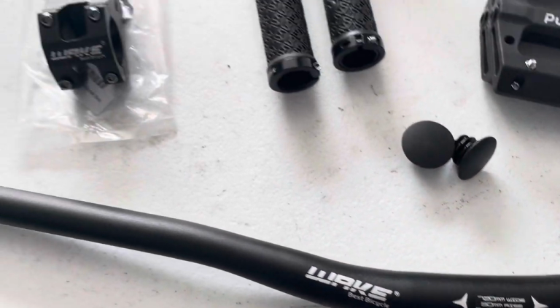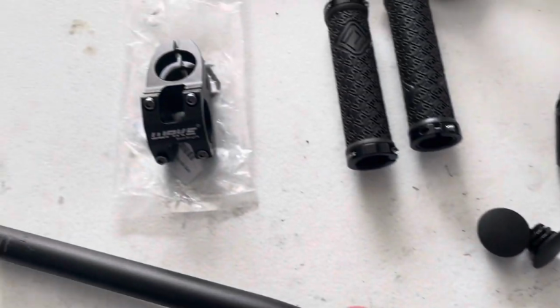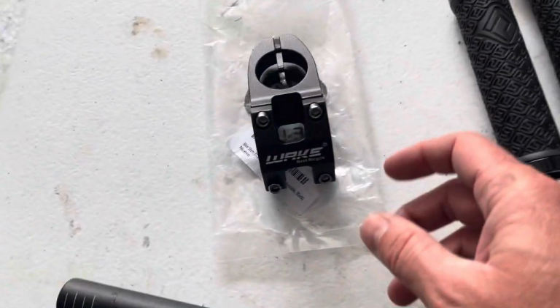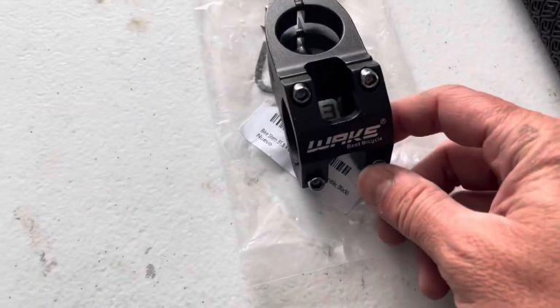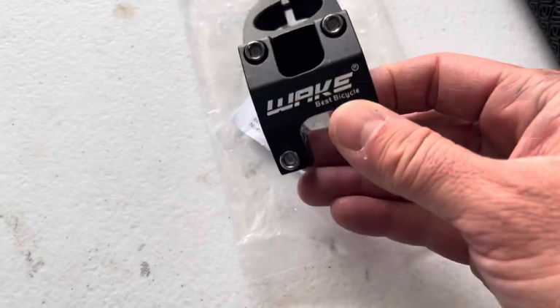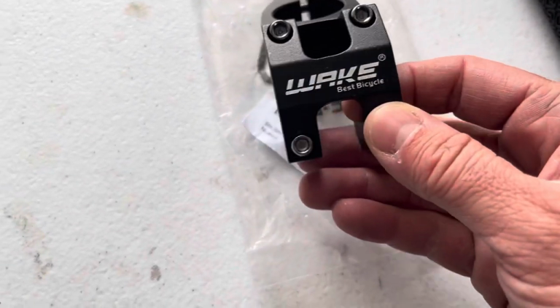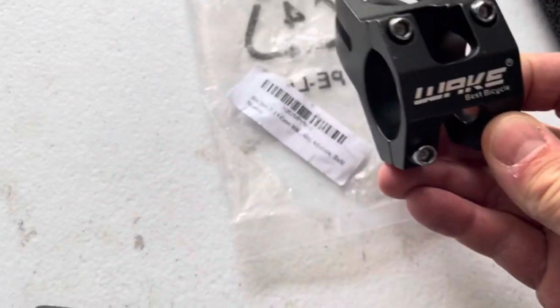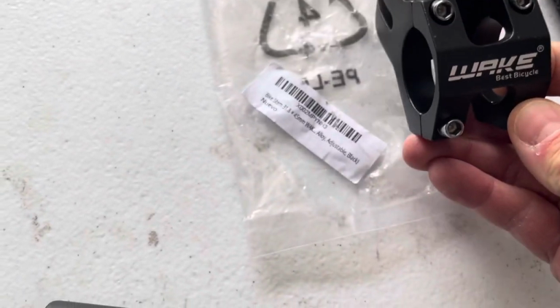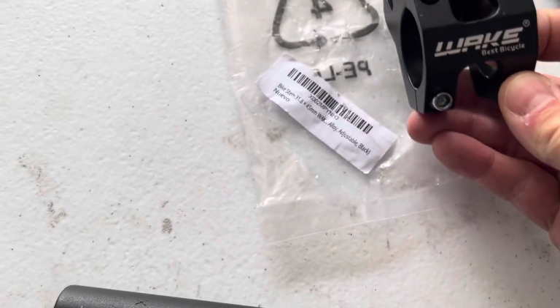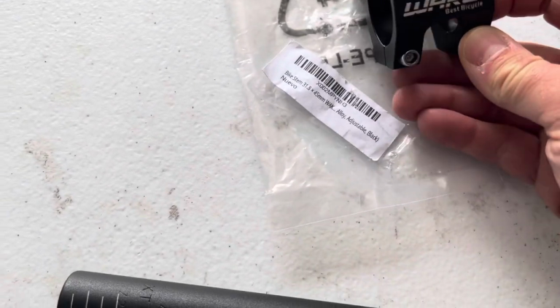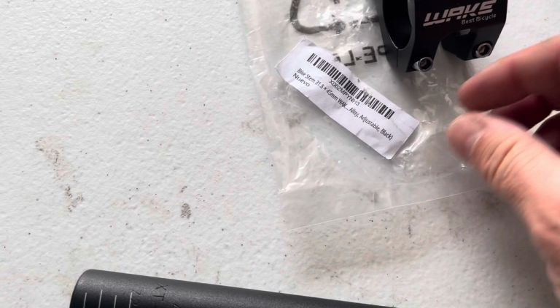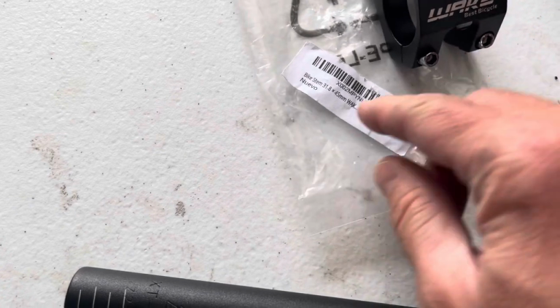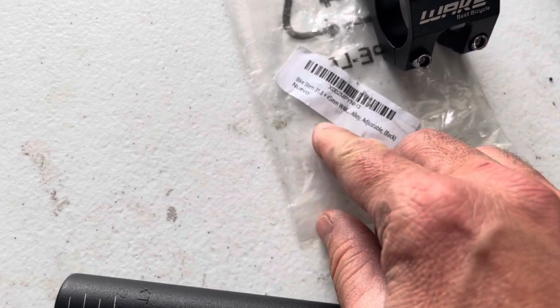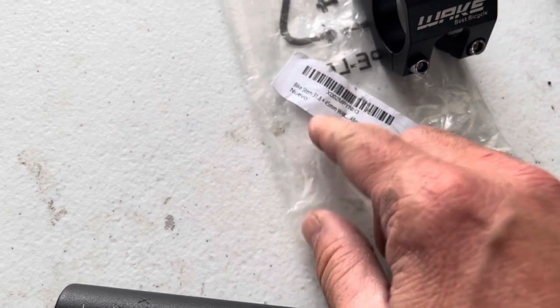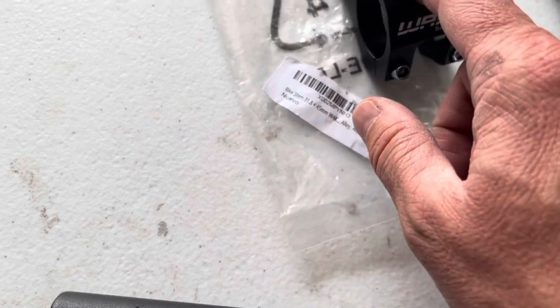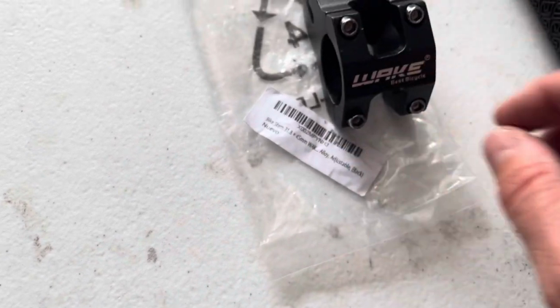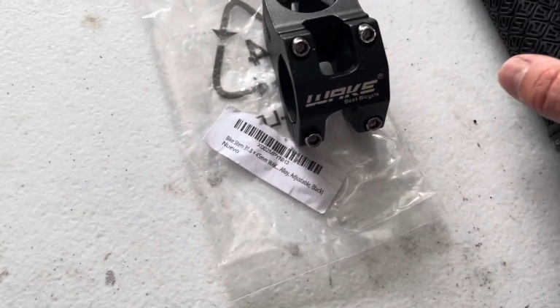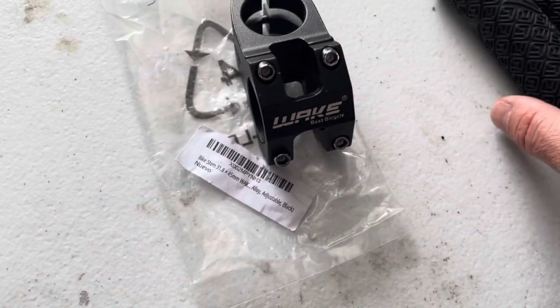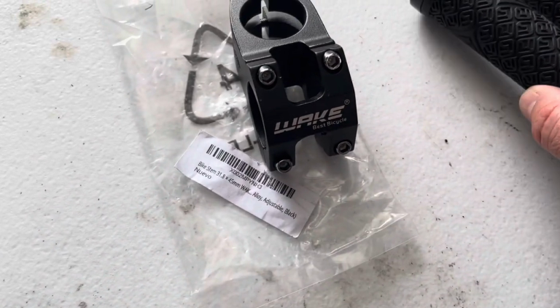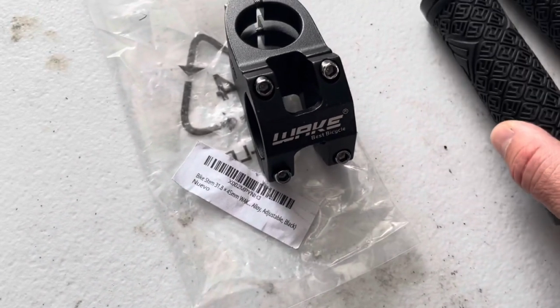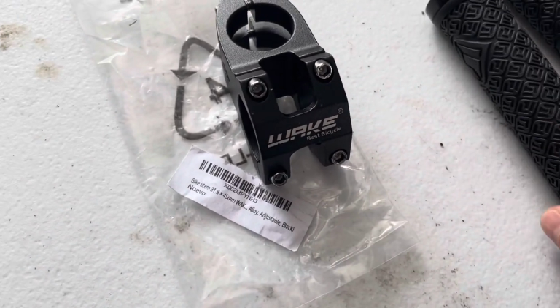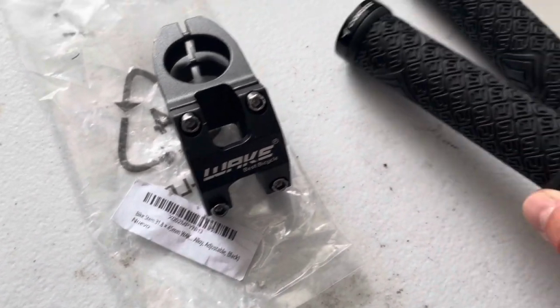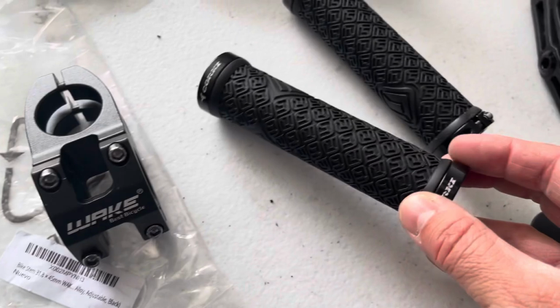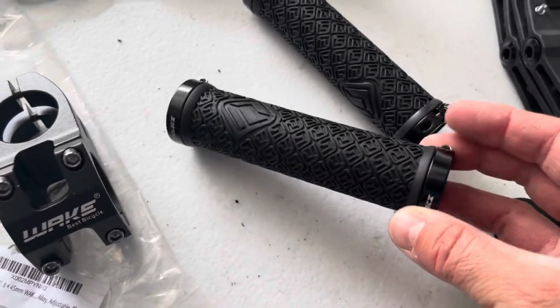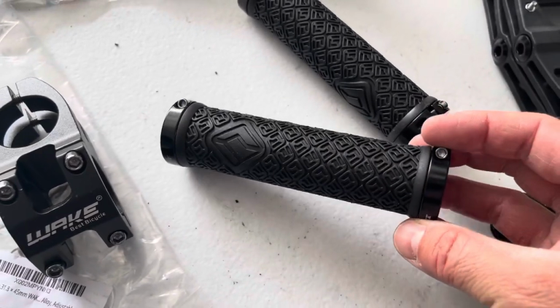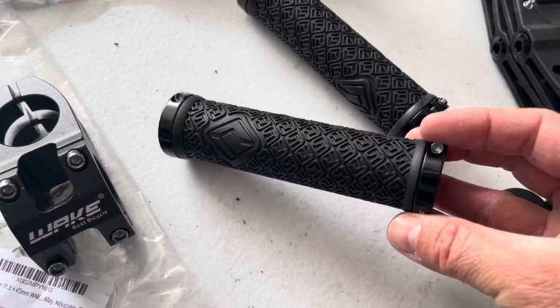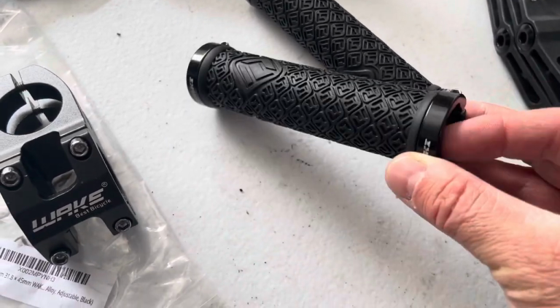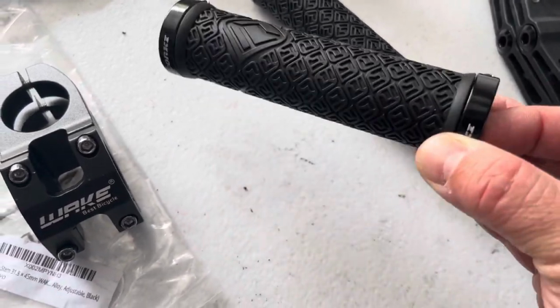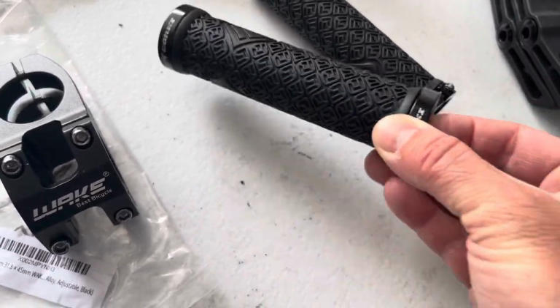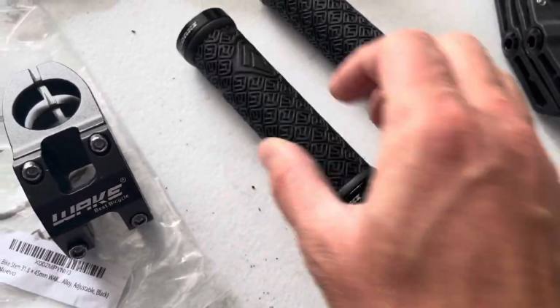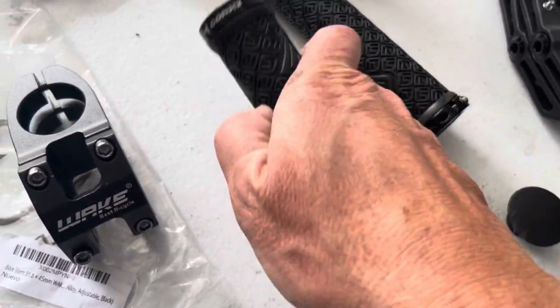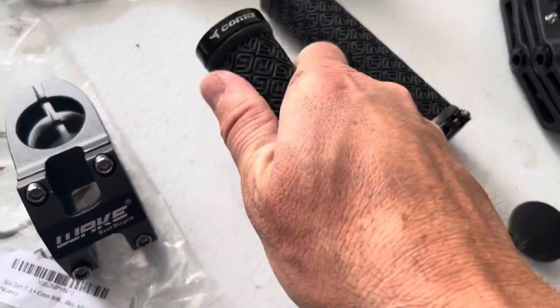Our stem is the Wake stem. These are kind of budget-friendly stems. It's a 45 millimeter stem. We're using these Corky grips. These are actually lock-on from both sides. I like that. They're pretty comfortable.